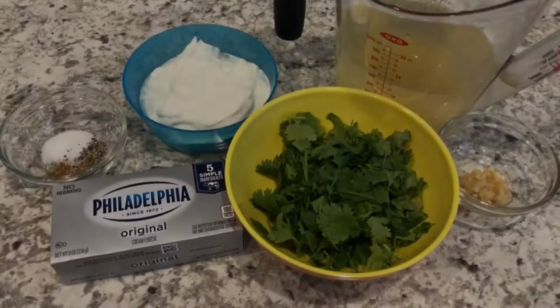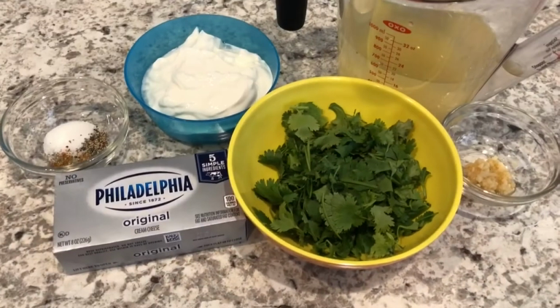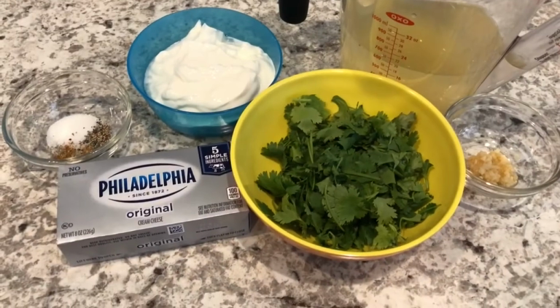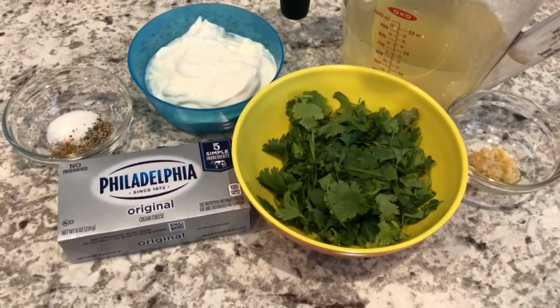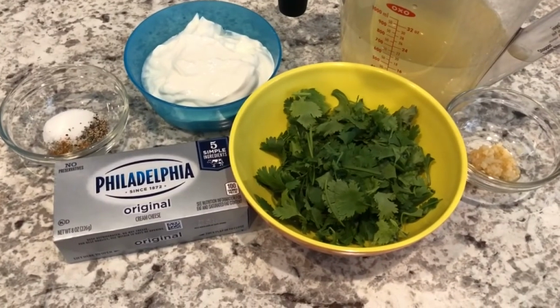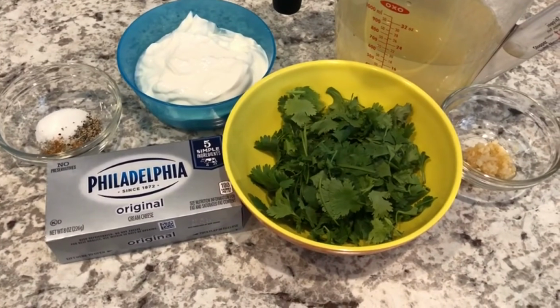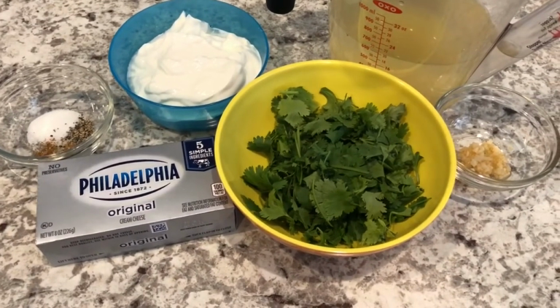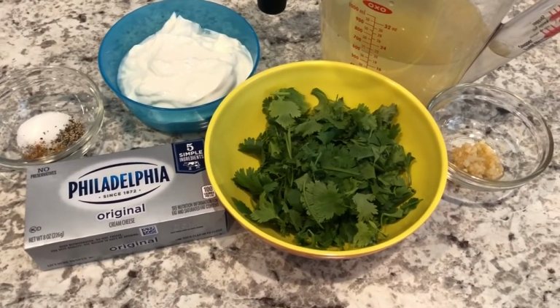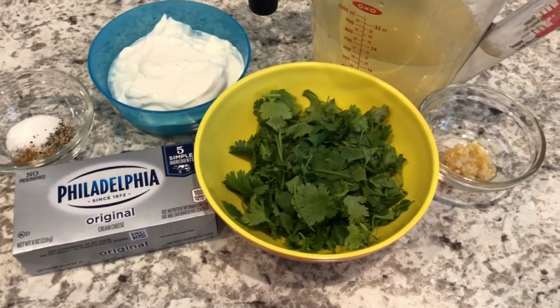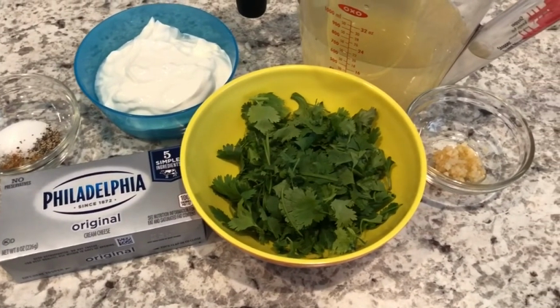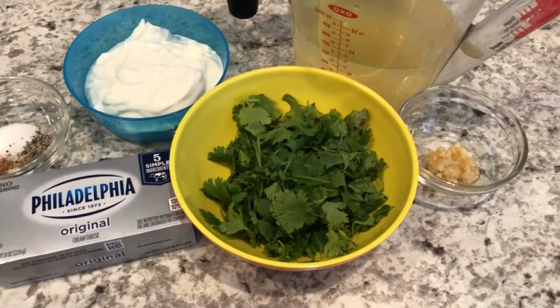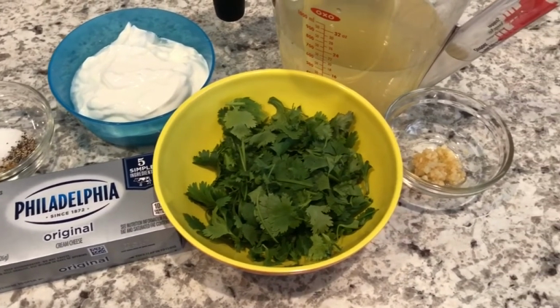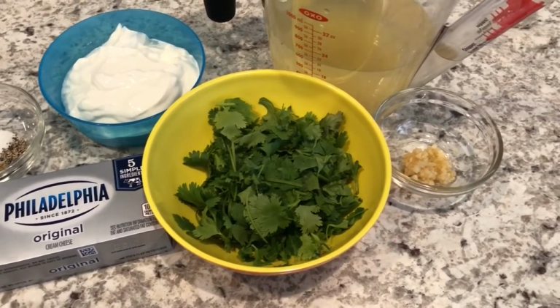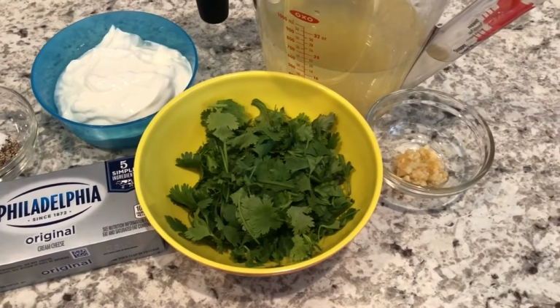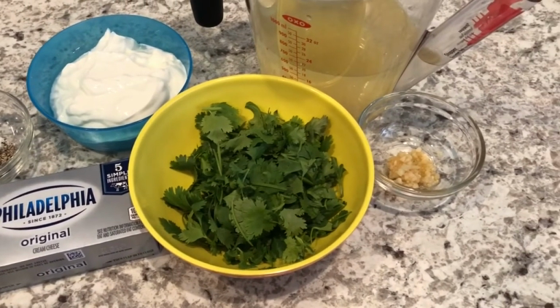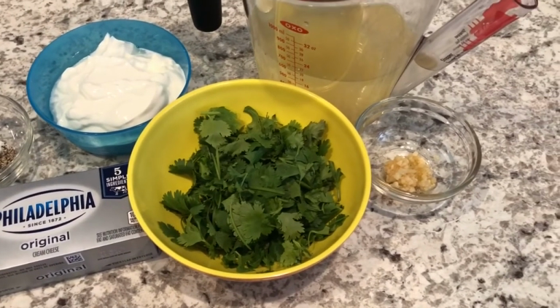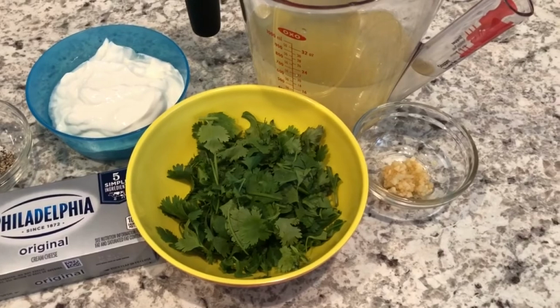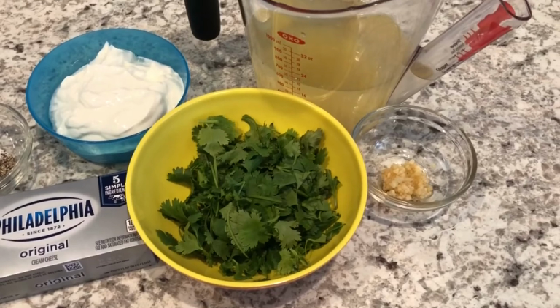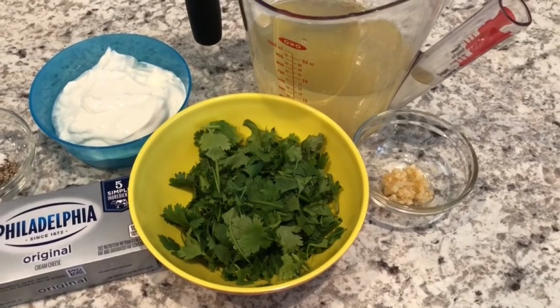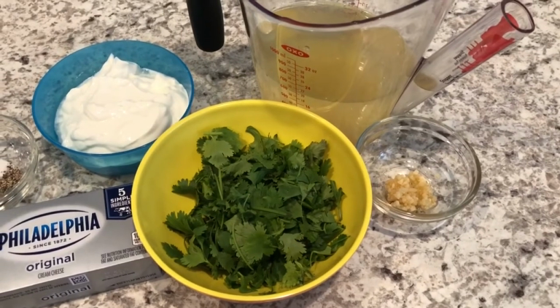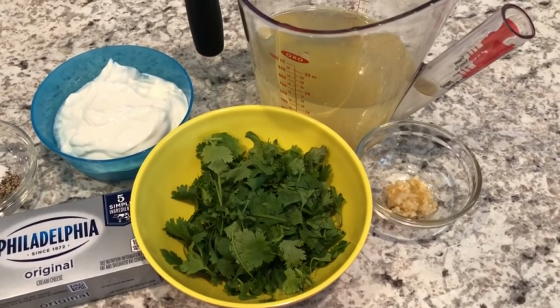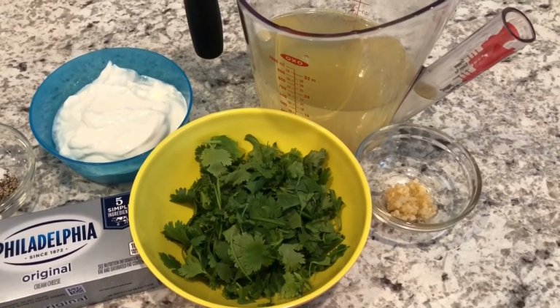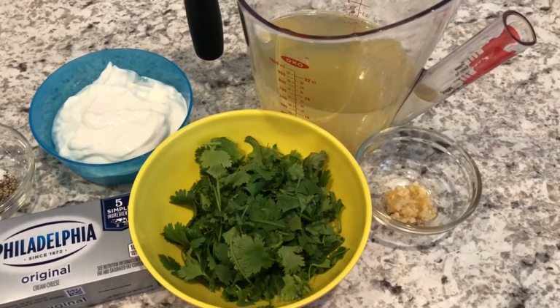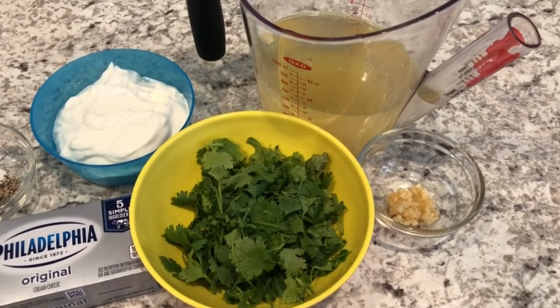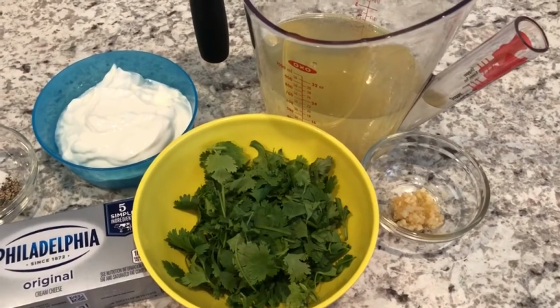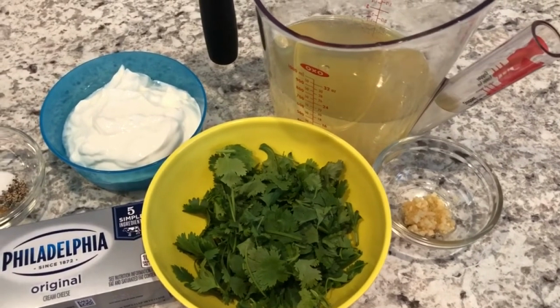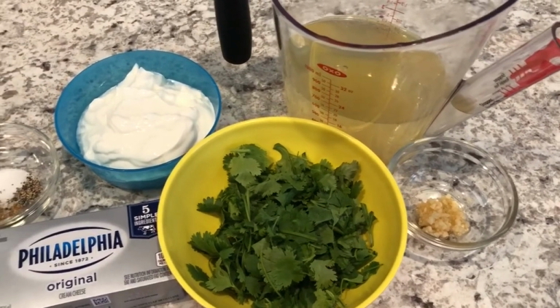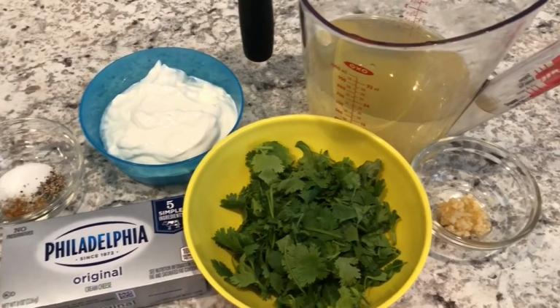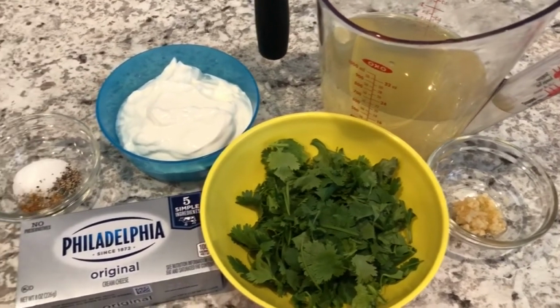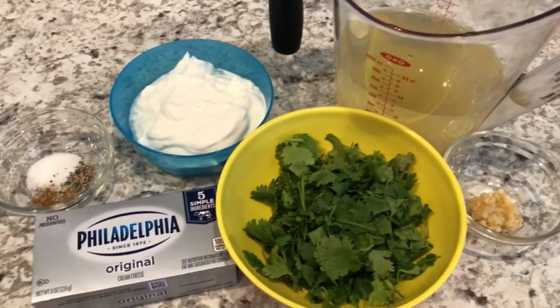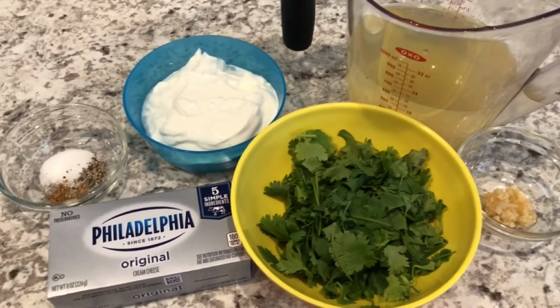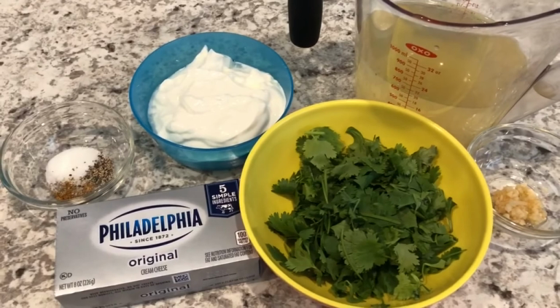Hey guys, welcome back to our channel. My name is Andrea with Foodimentary Adventures in Food and I am here today with the recipe for cream of cilantro soup.